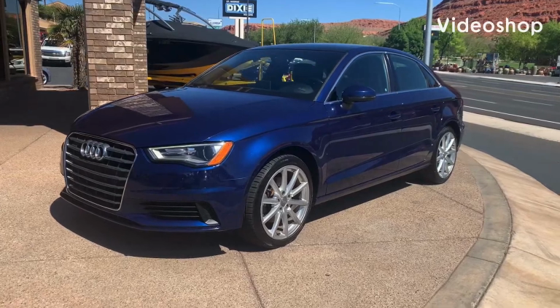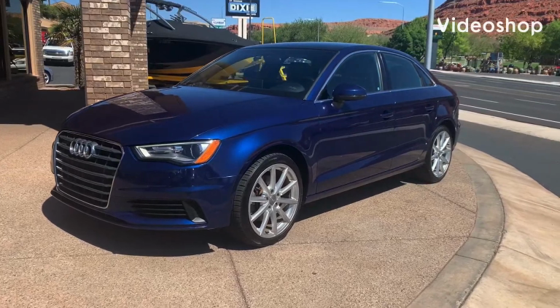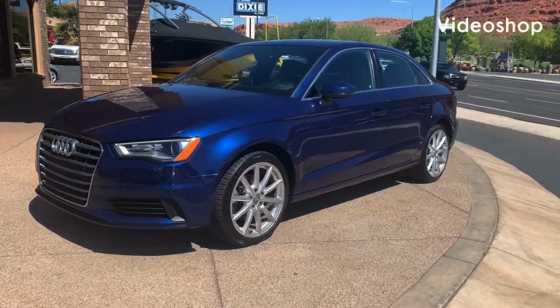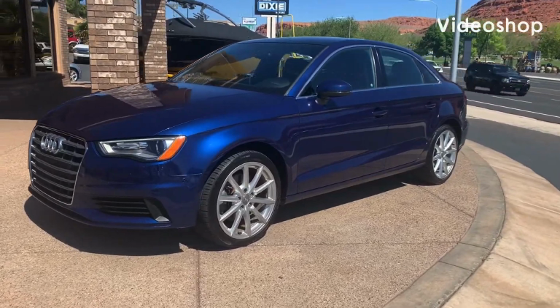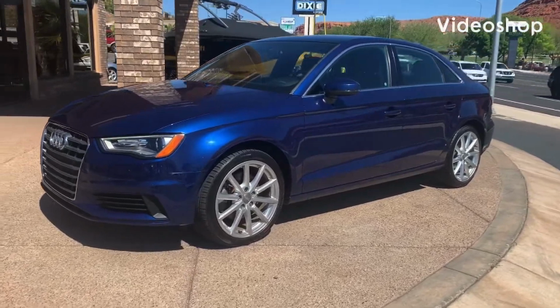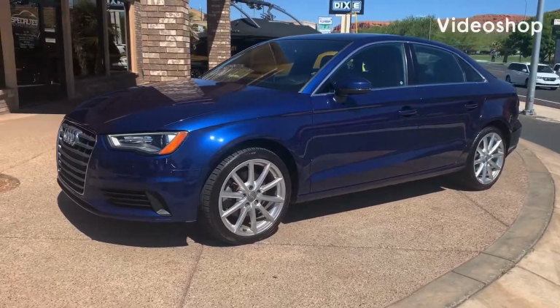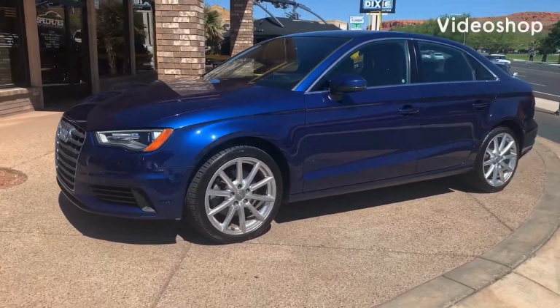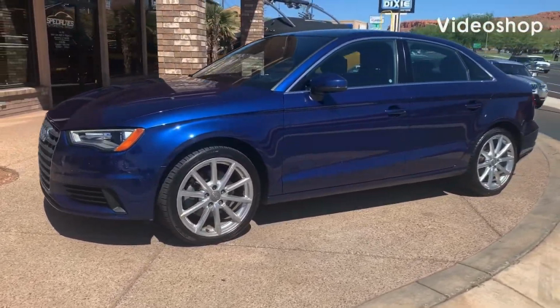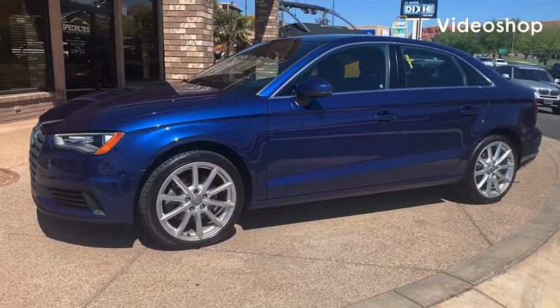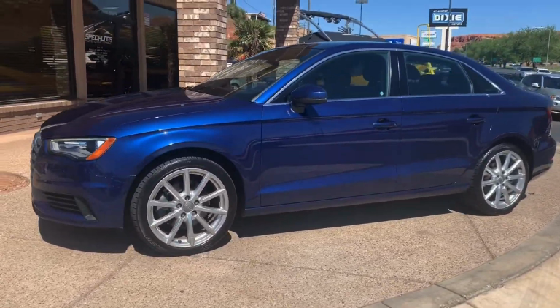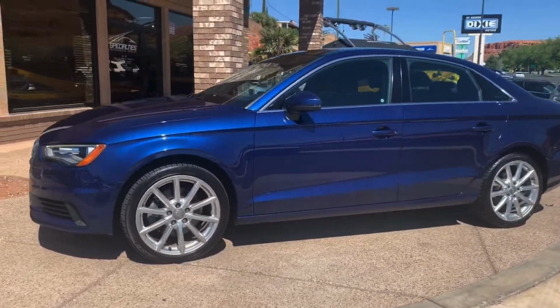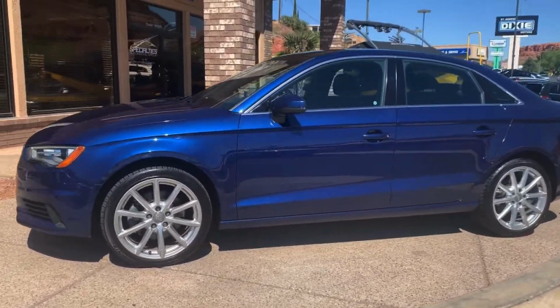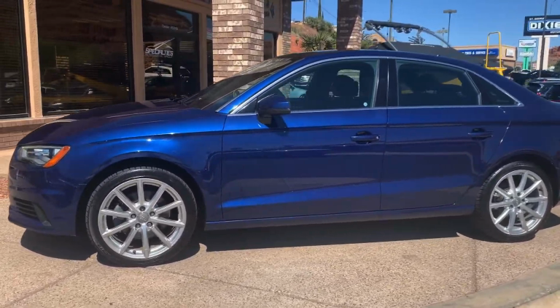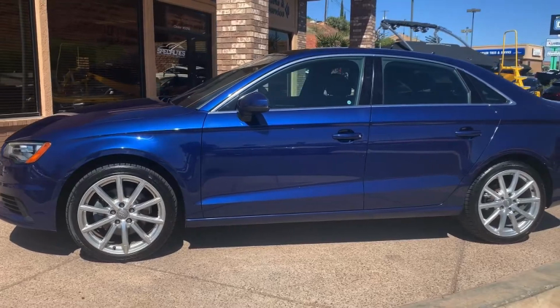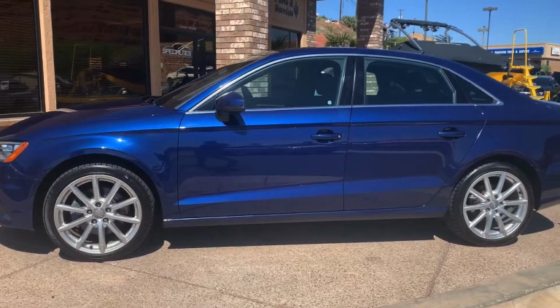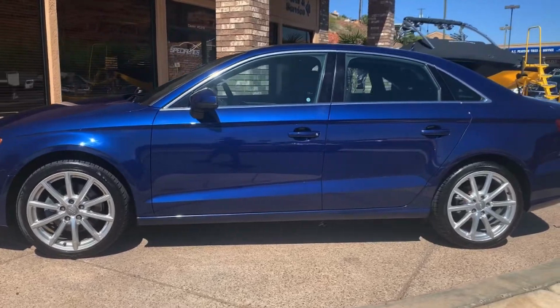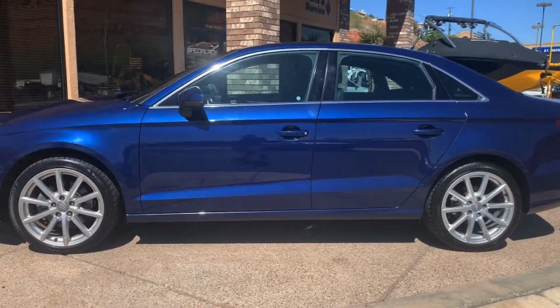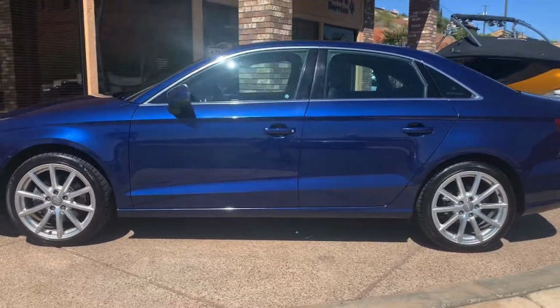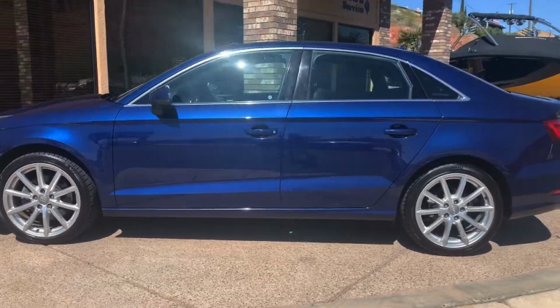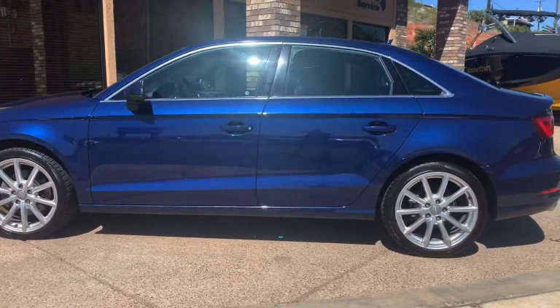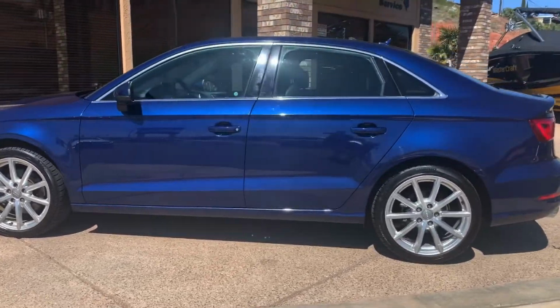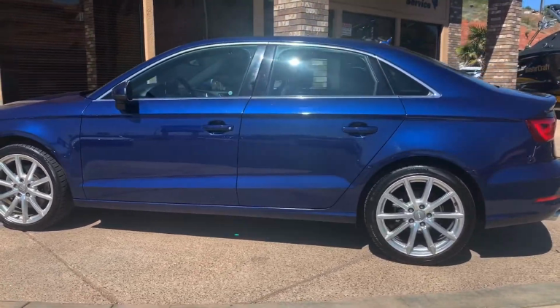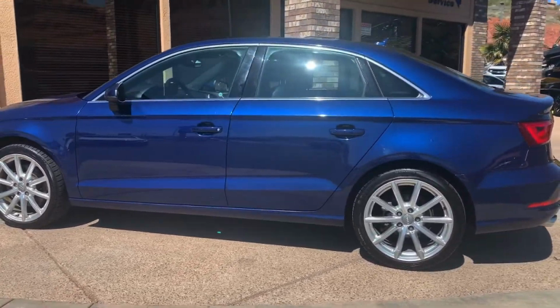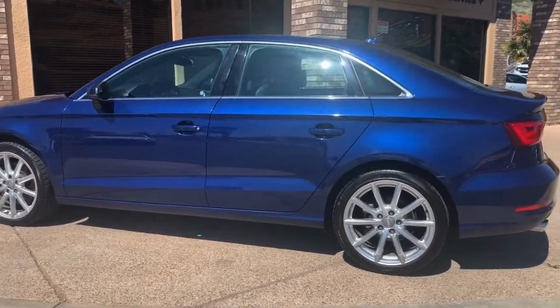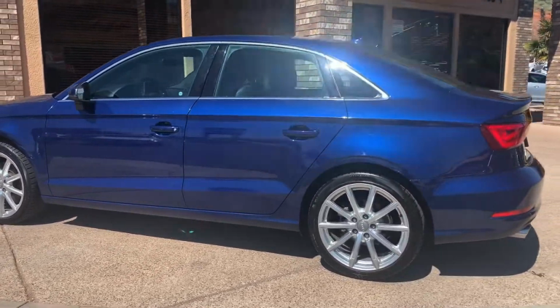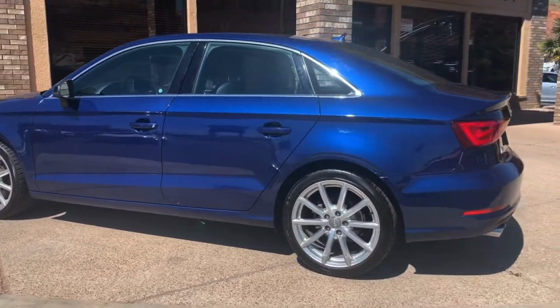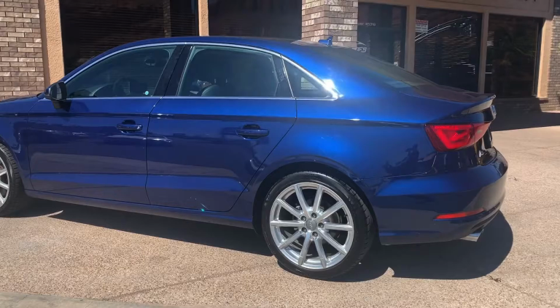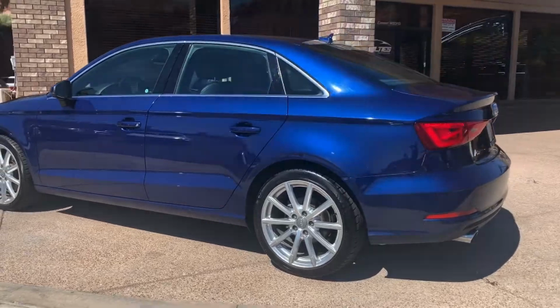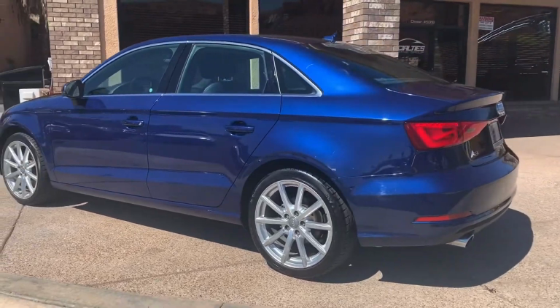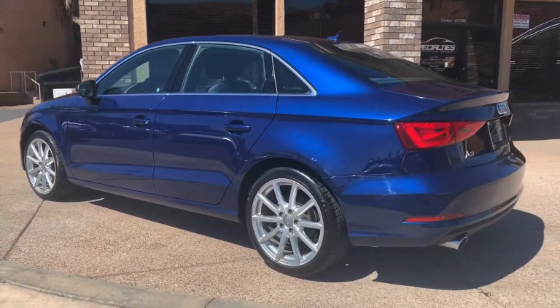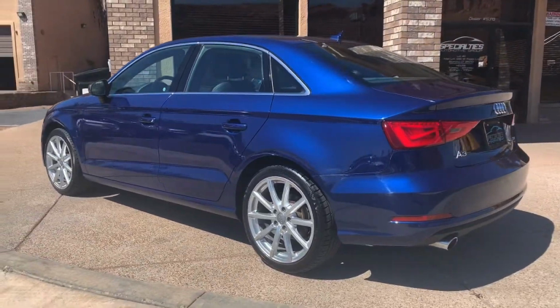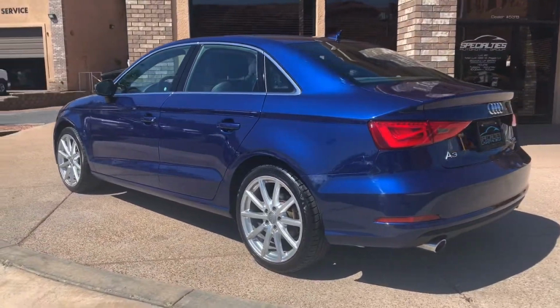Hi everybody, this is Kurt with Specialties Automotive. Just wanted to walk around this 2015 Audi A3 with the Premium Plus package that we just got in. It's a beautiful car, nice and clean, runs and drives great. Let's check it out.